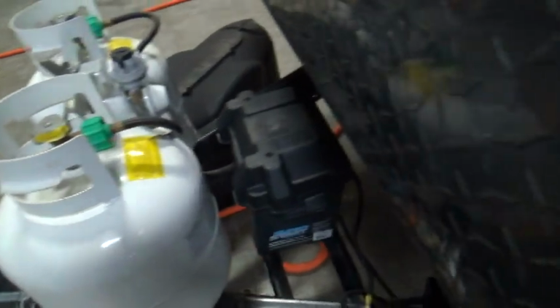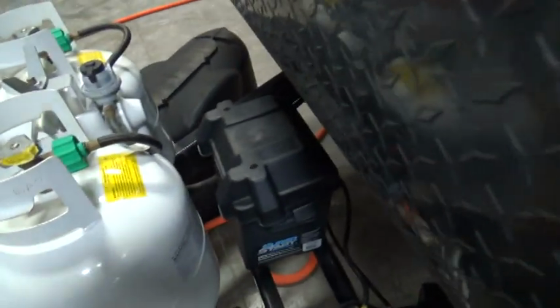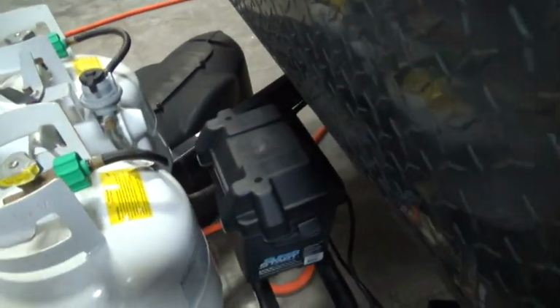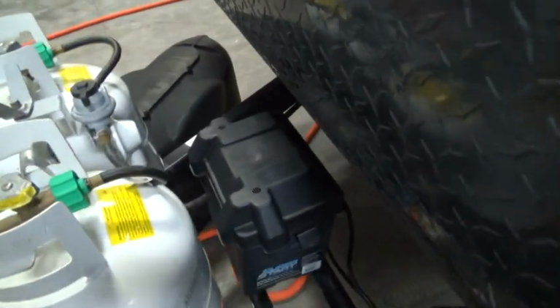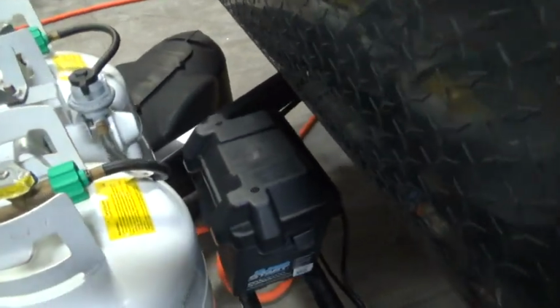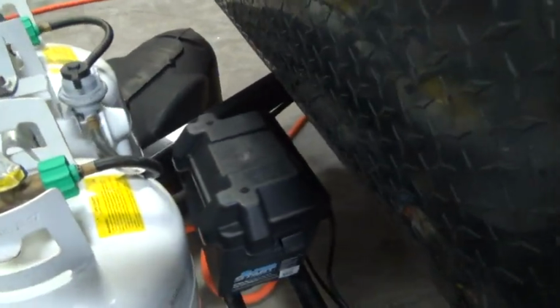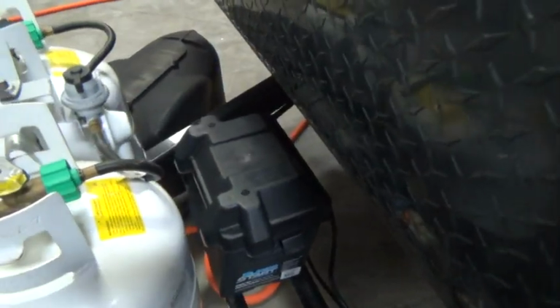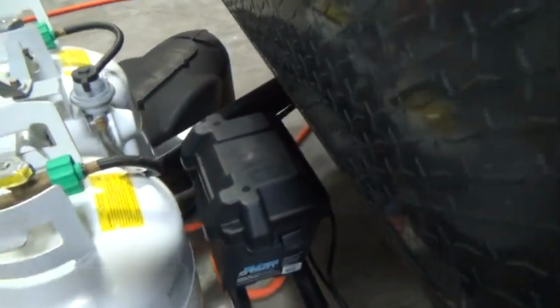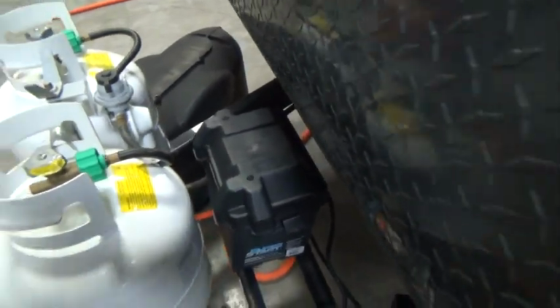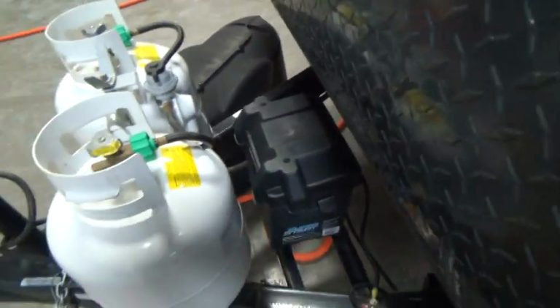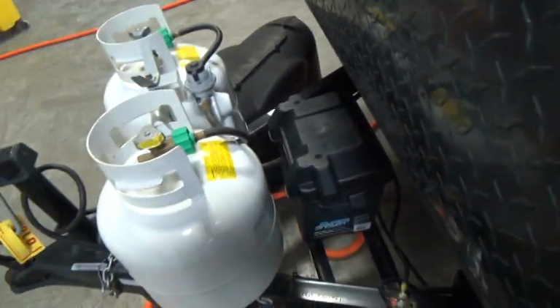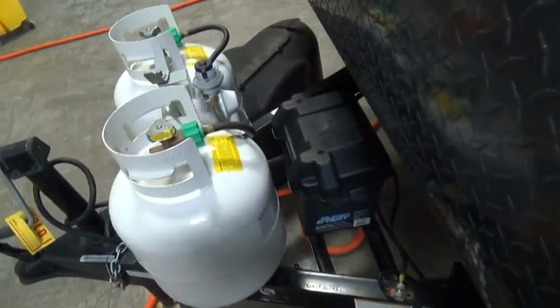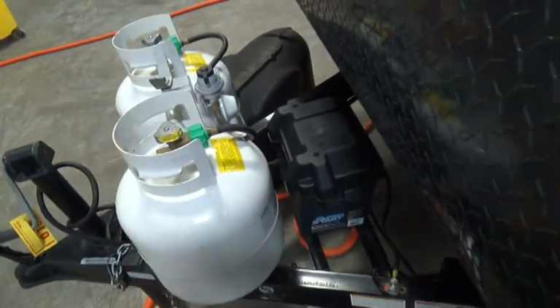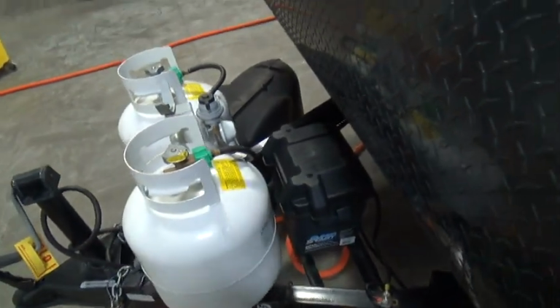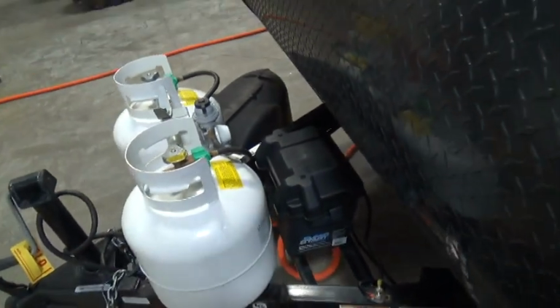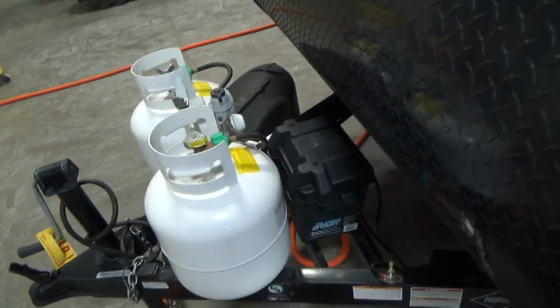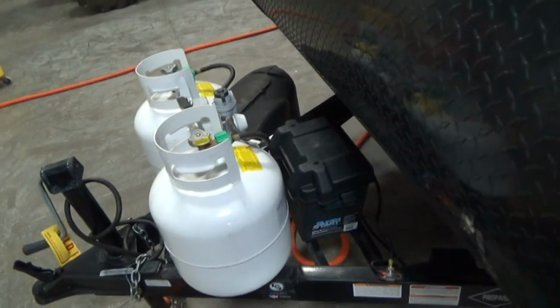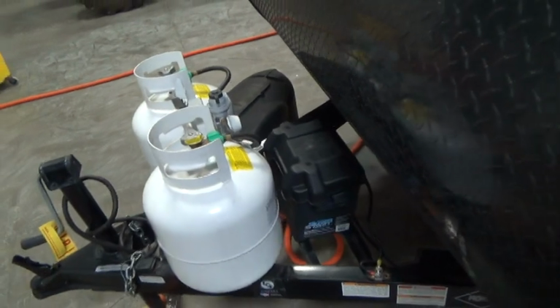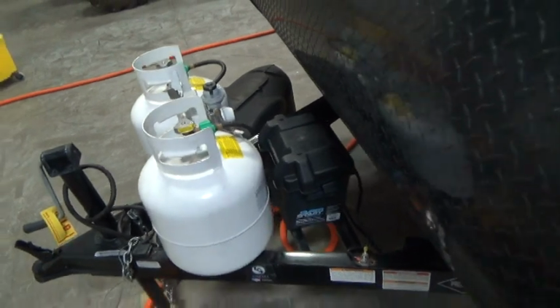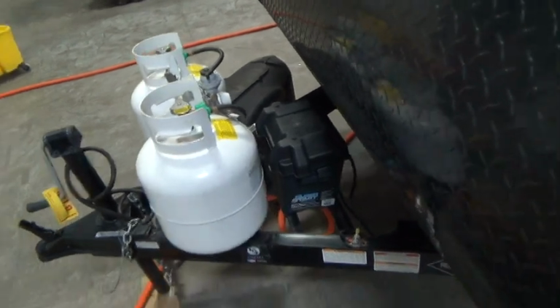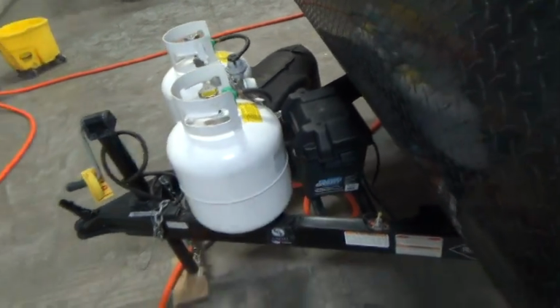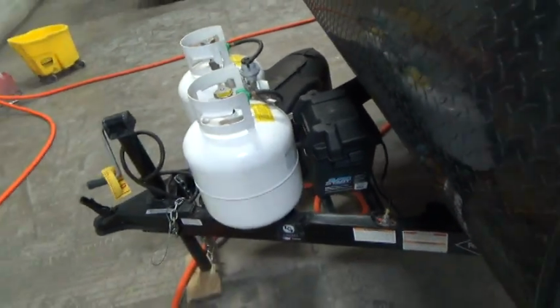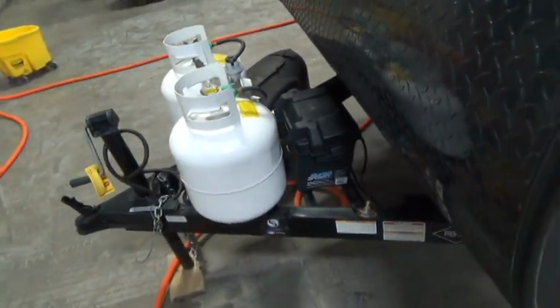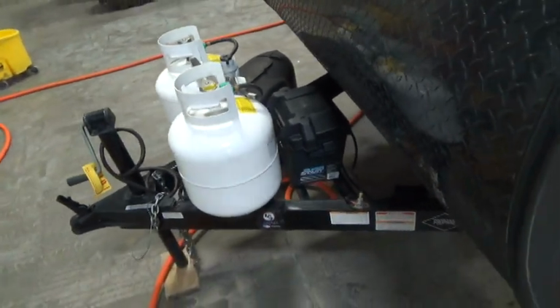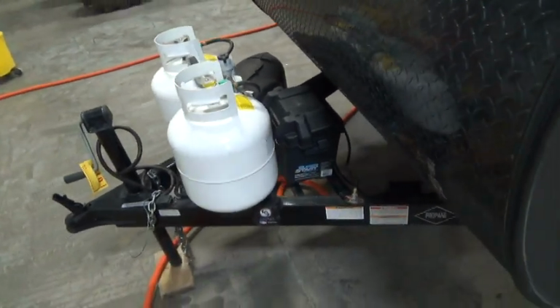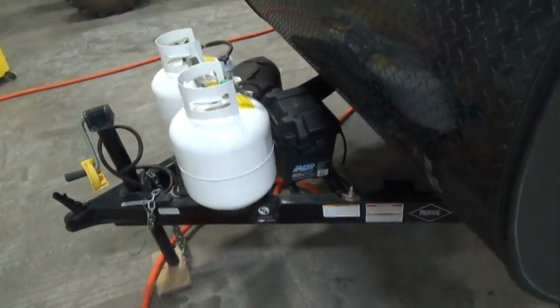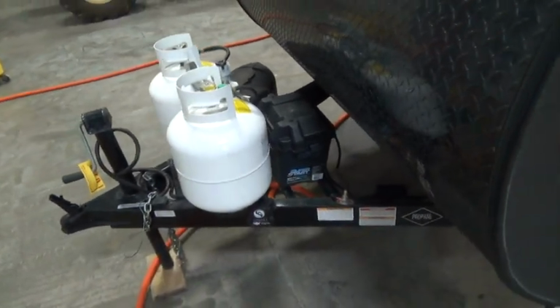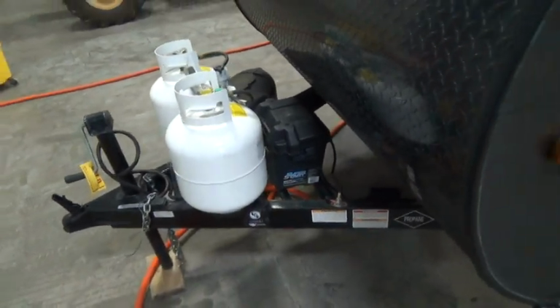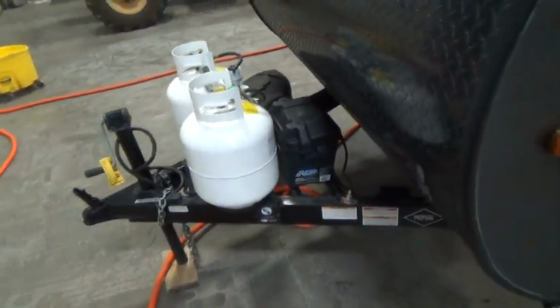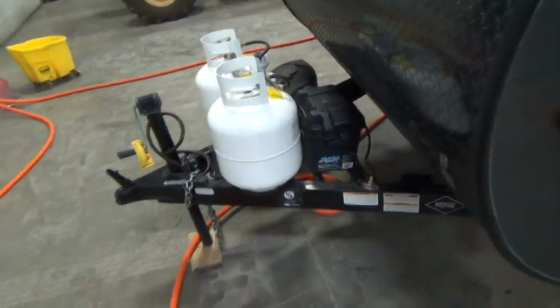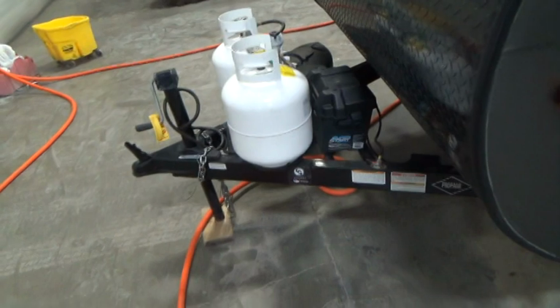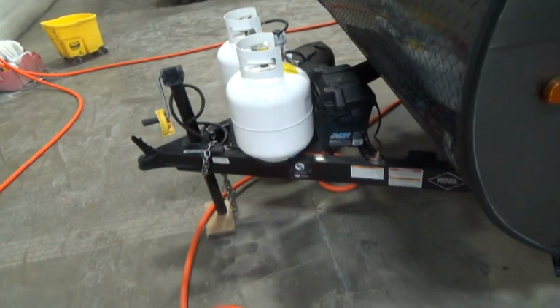Behind that is your deep cycle marine battery. Make sure the water is staying over the plates. If it's at or below the plates, just add some distilled water.